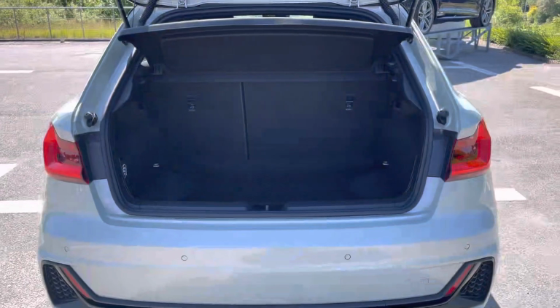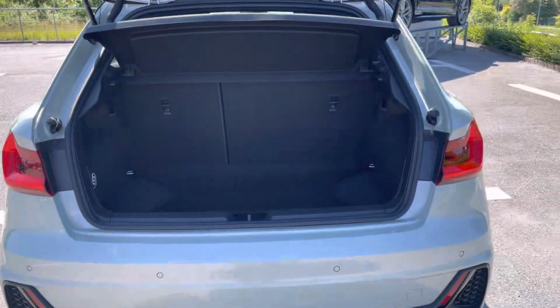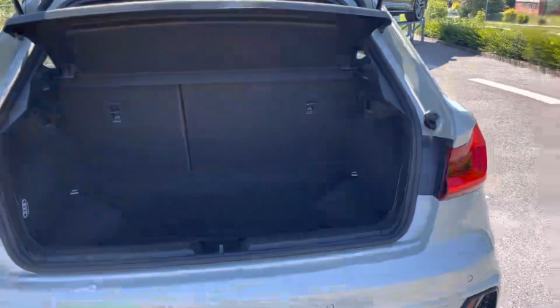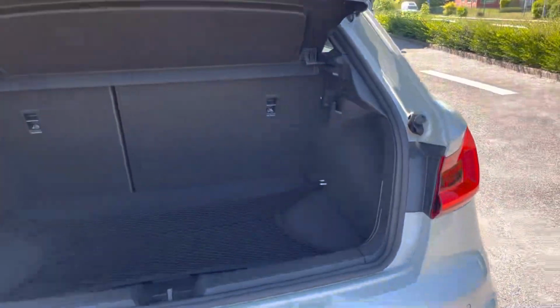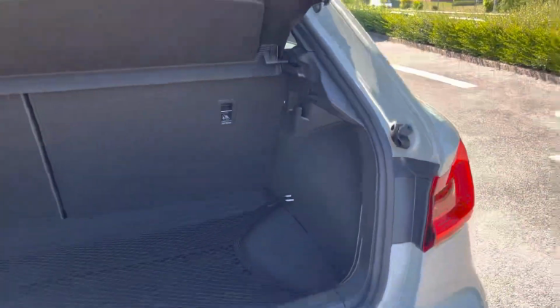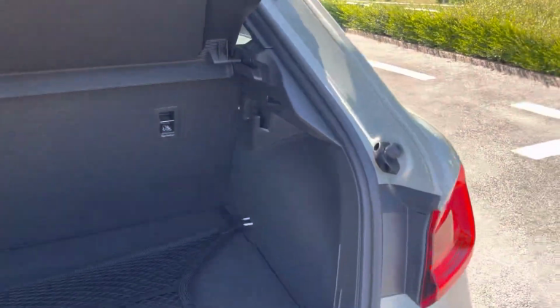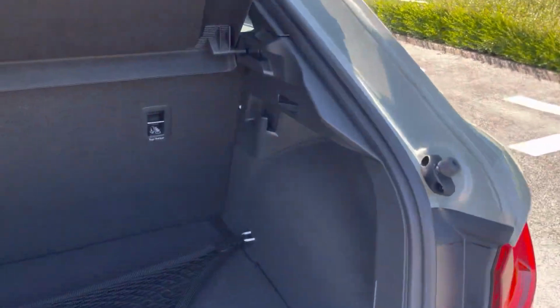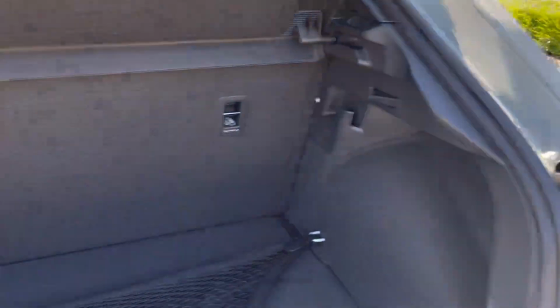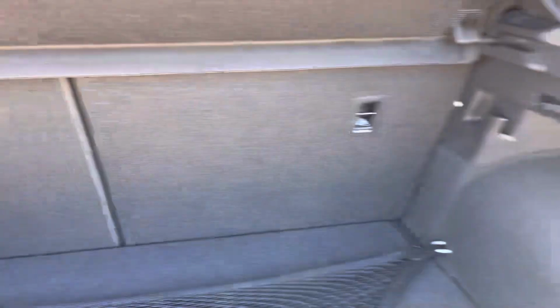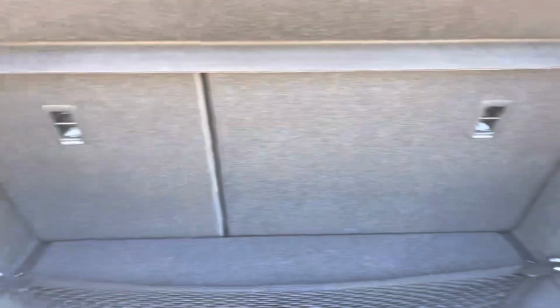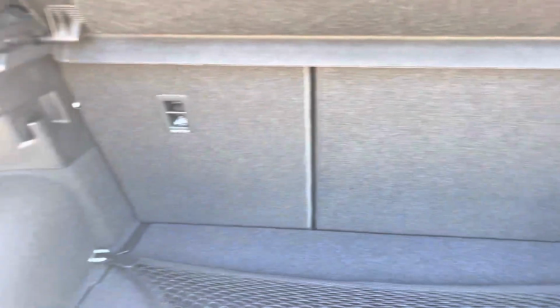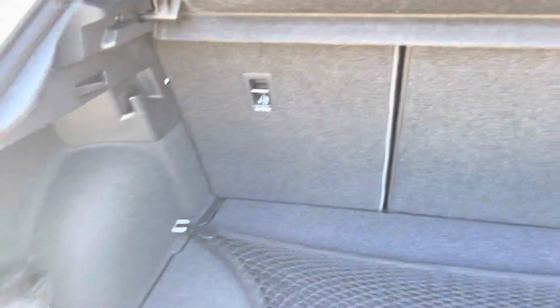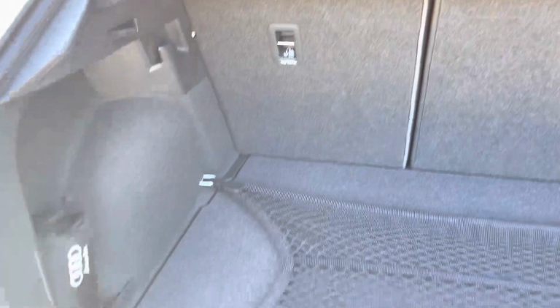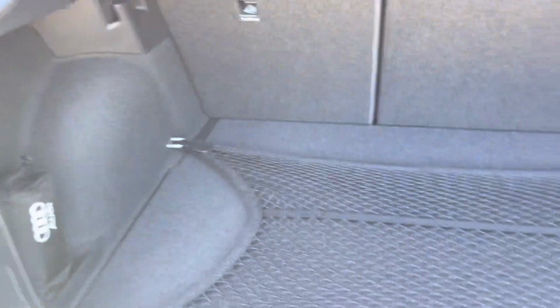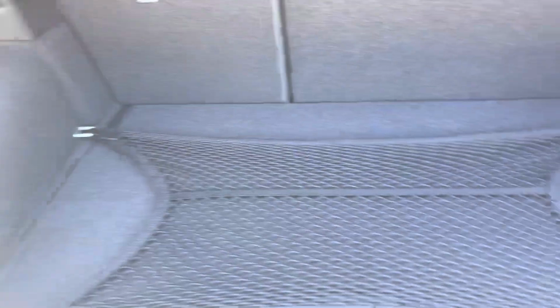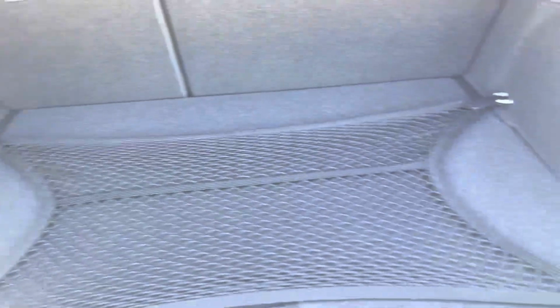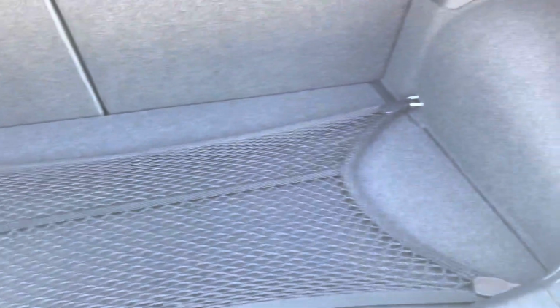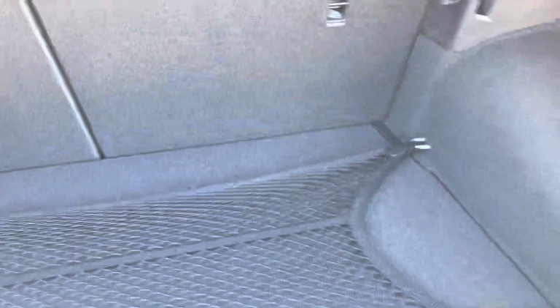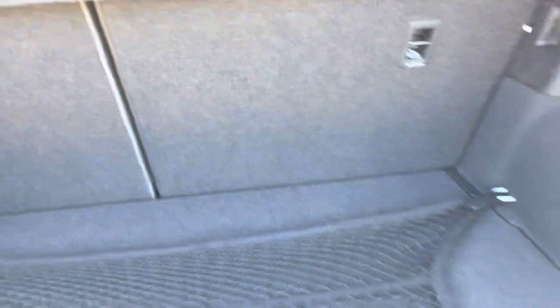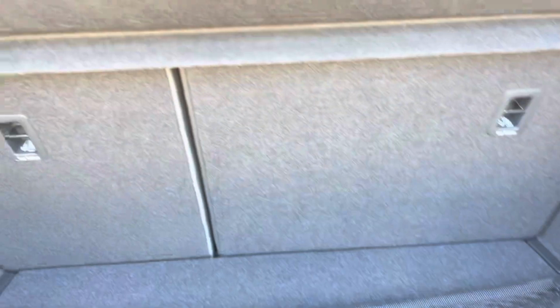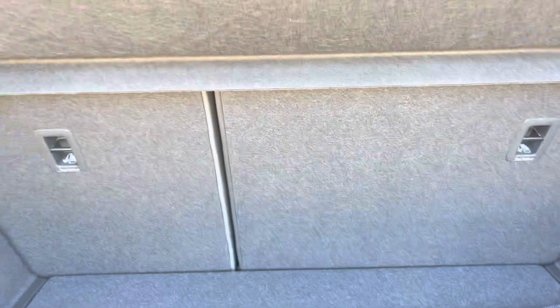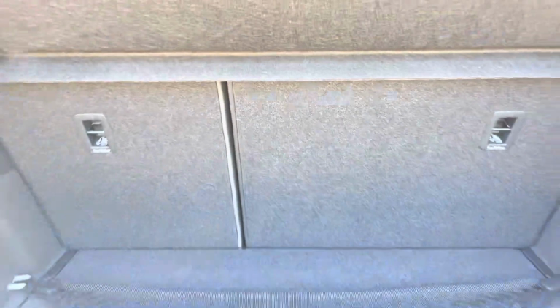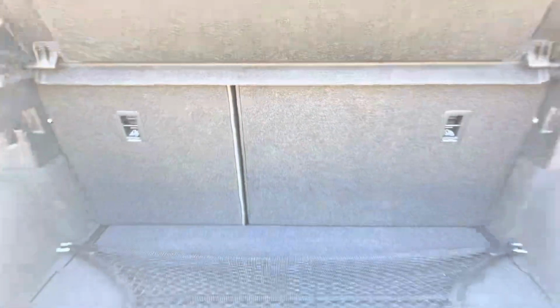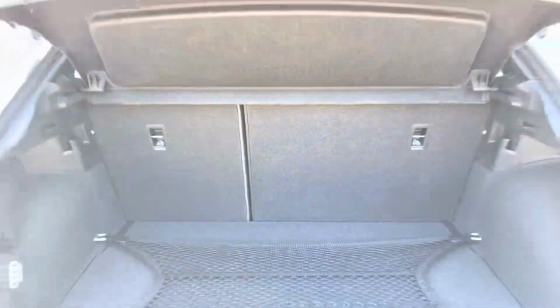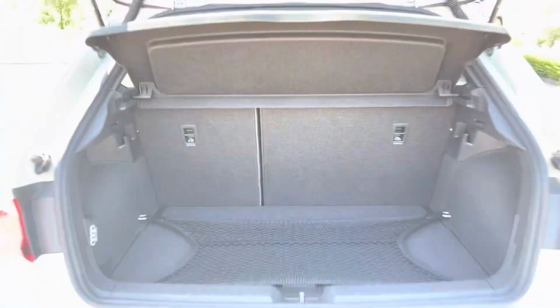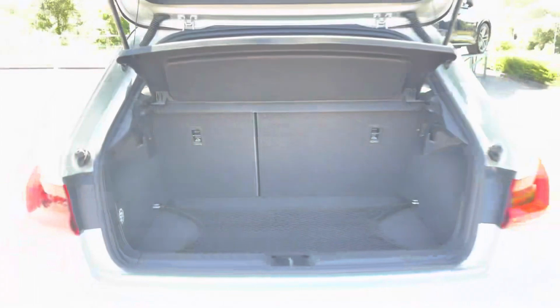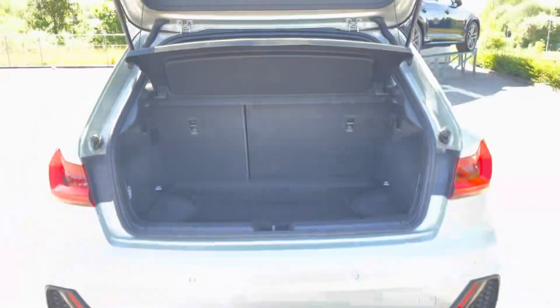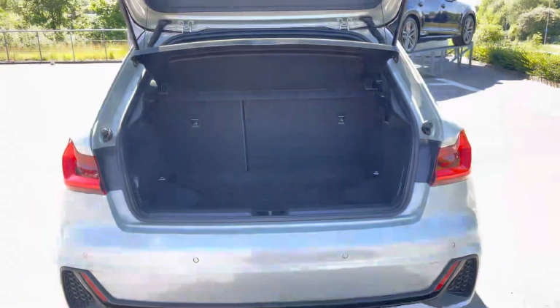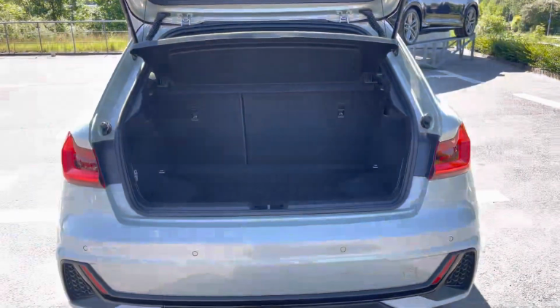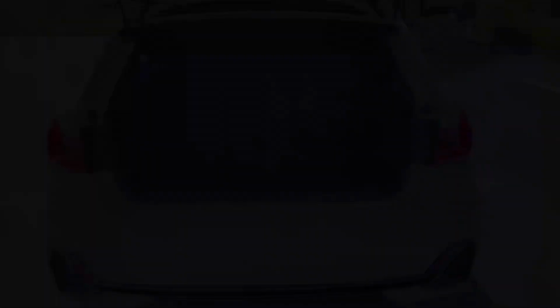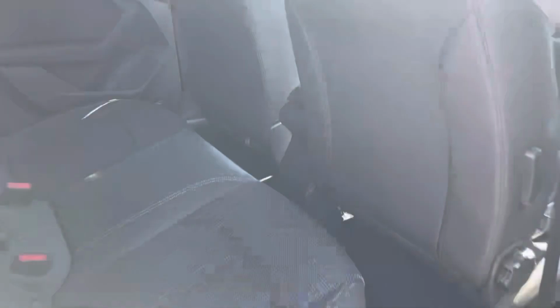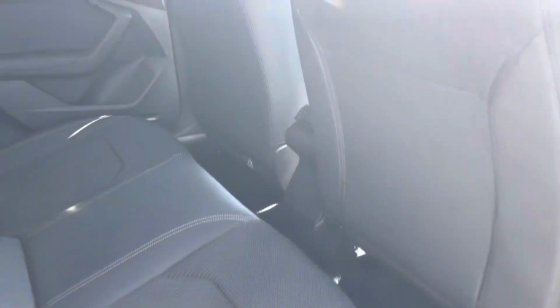Moving to the back of the car and taking a look in the boot space — for such a compact car, it certainly does not disappoint. We have a very large and spacious boot, perfect for your weekly shop and any luggage you may need to carry. For any larger loads, the rear seats also fold down in a 40-60 configuration.